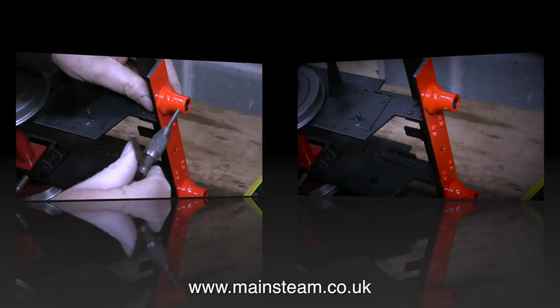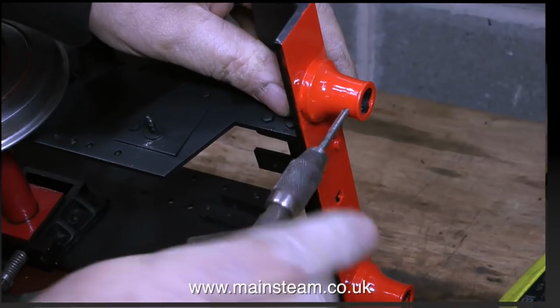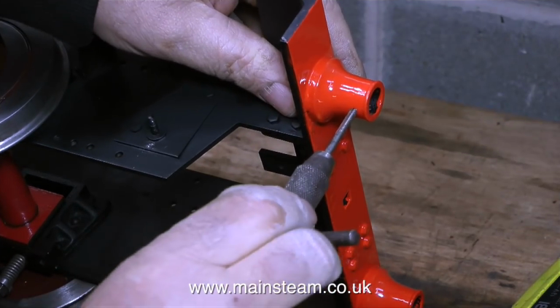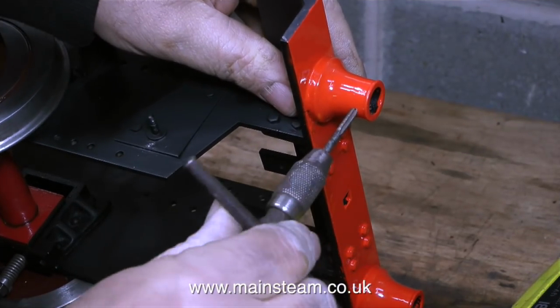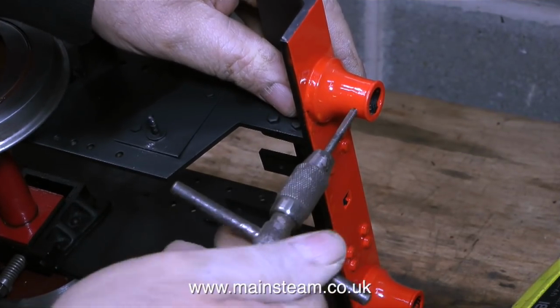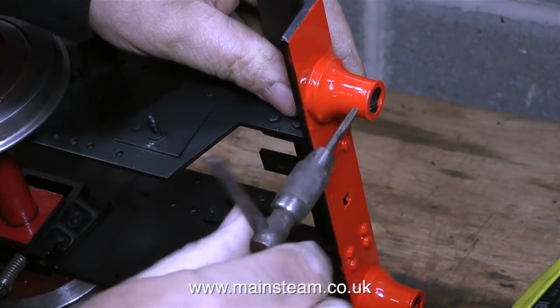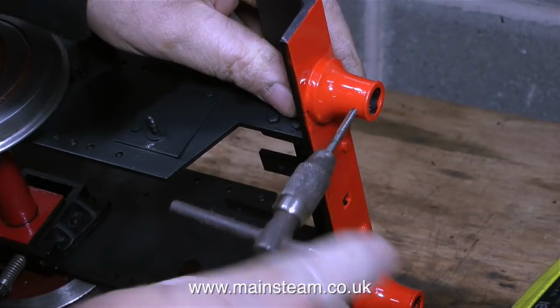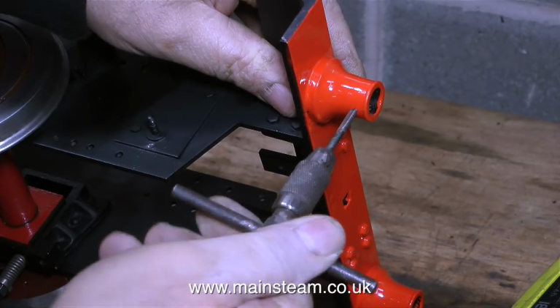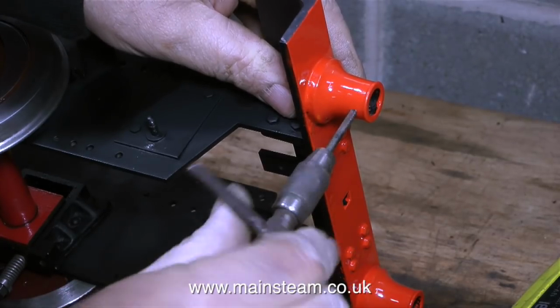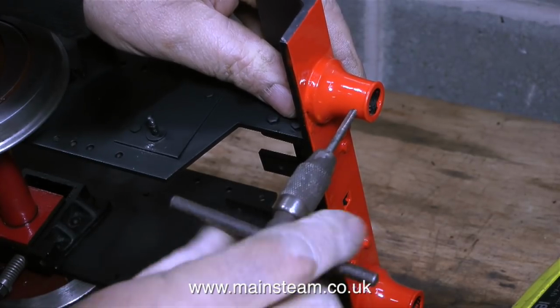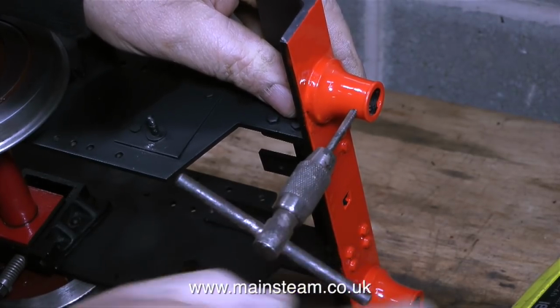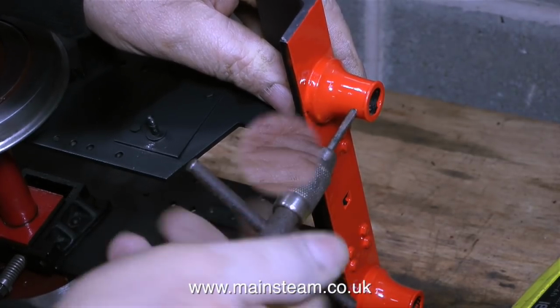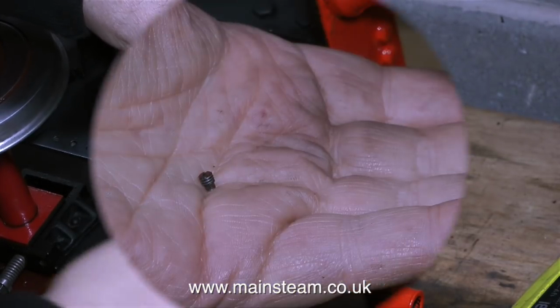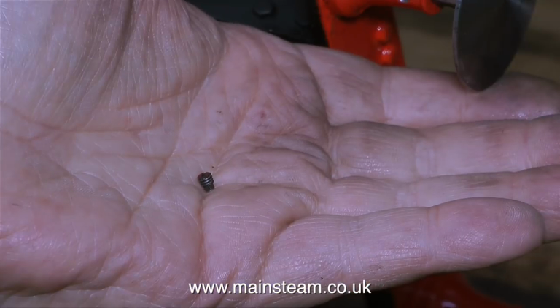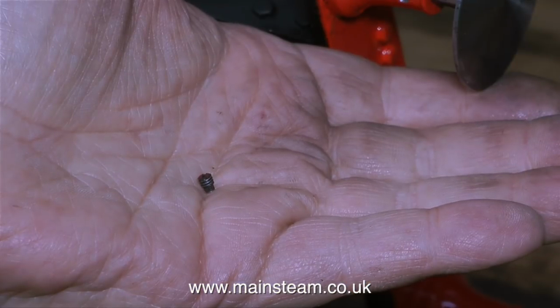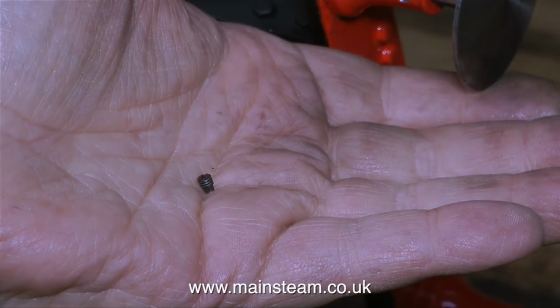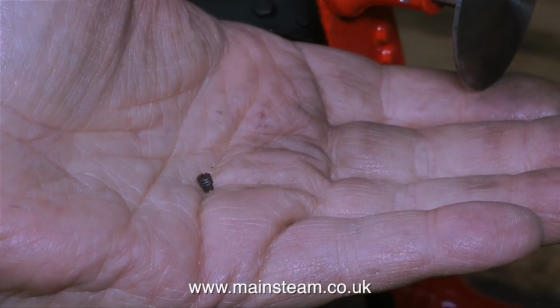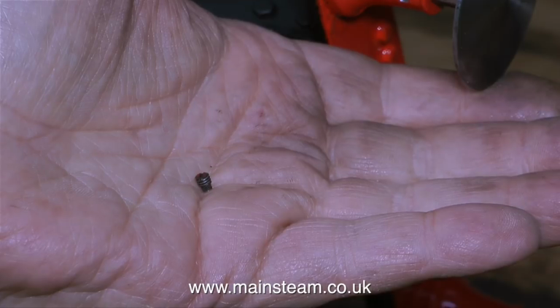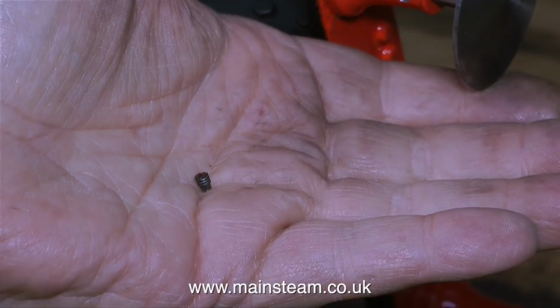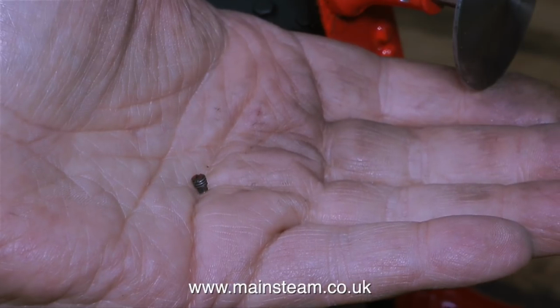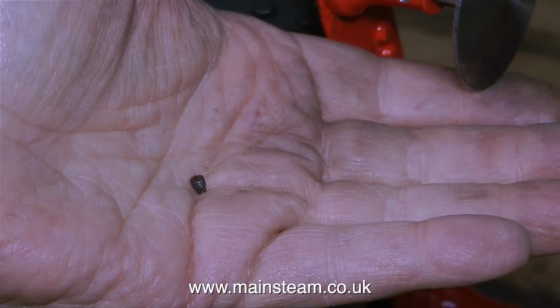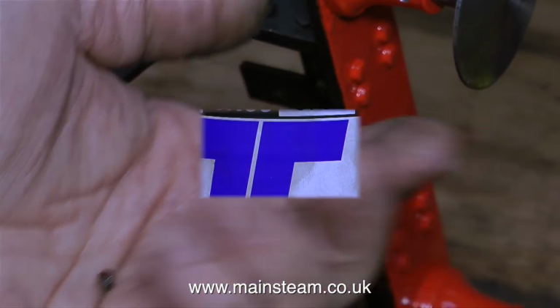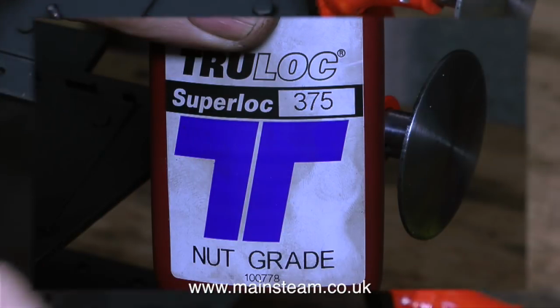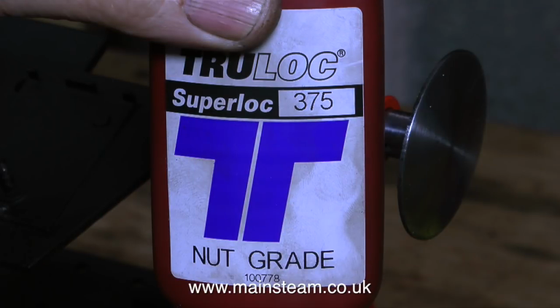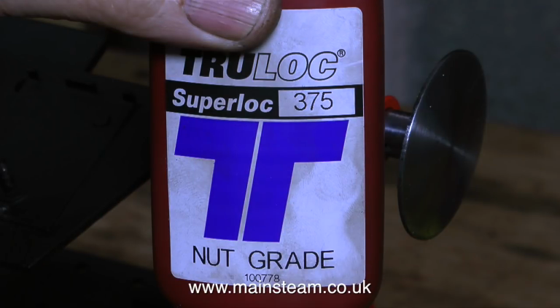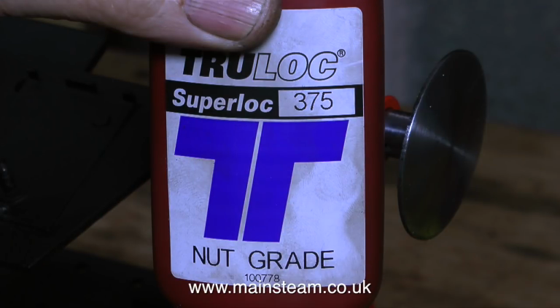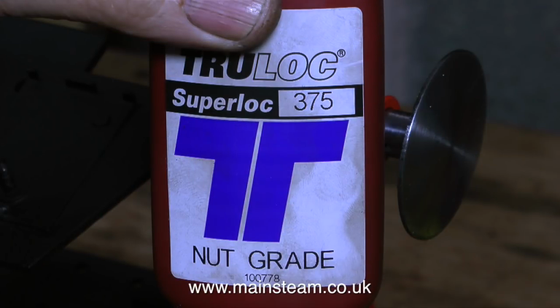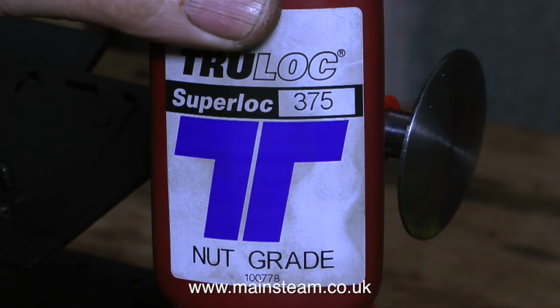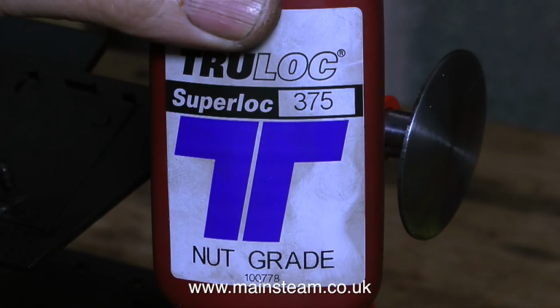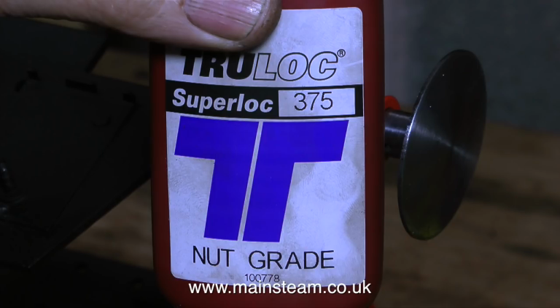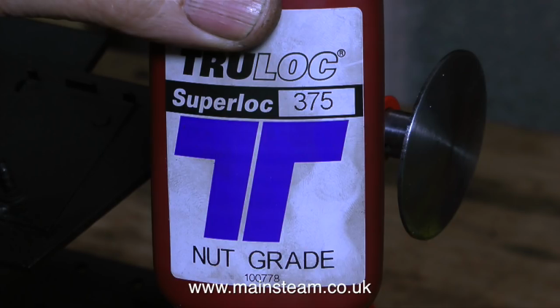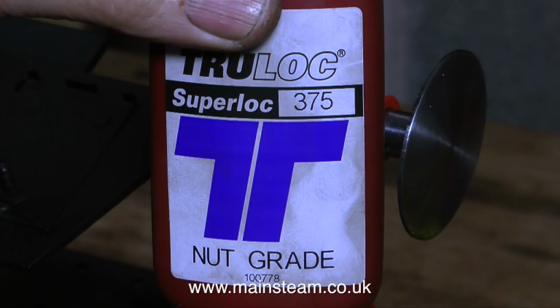The buffers are held into these buffer stocks in quite an unorthodox way. Normally the buffer has an extension shaft that goes through the rear of the buffer beam, but on this locomotive it uses a small slotted grub screw with the end turned down to fit in a slot in the buffer itself.